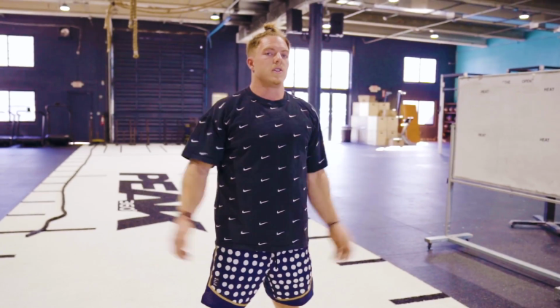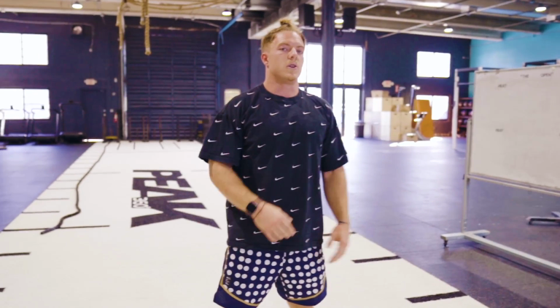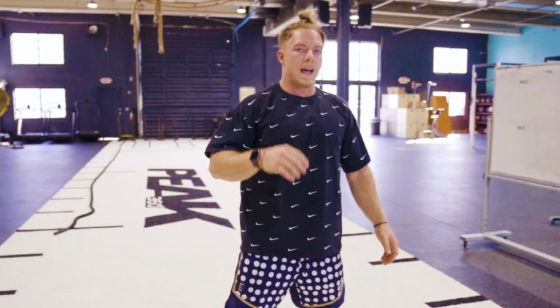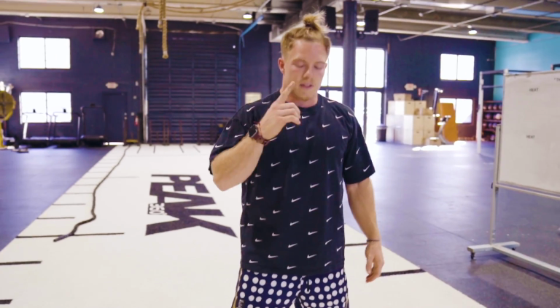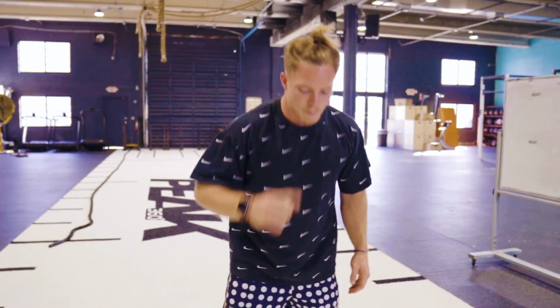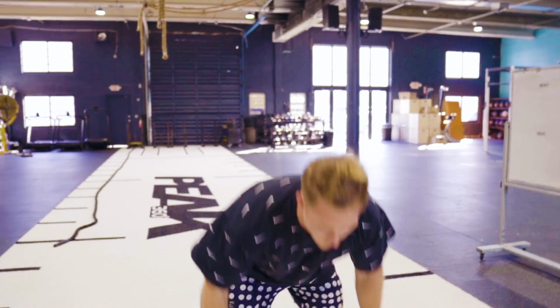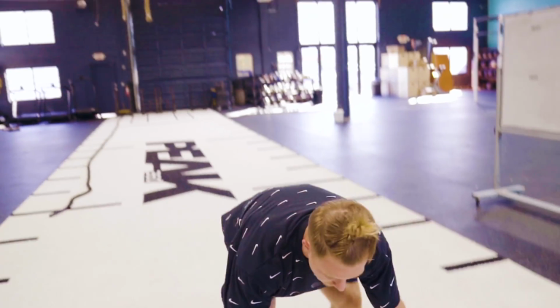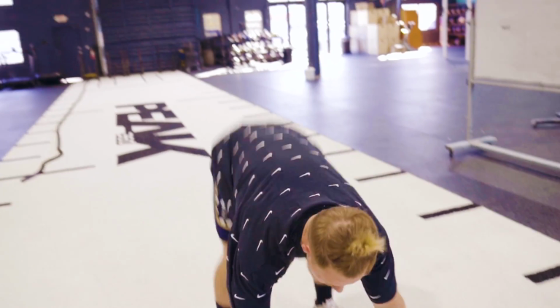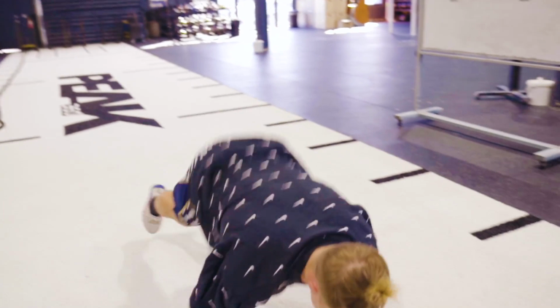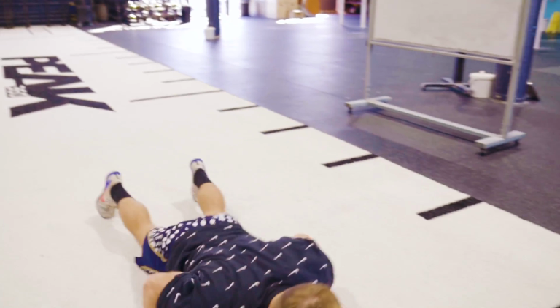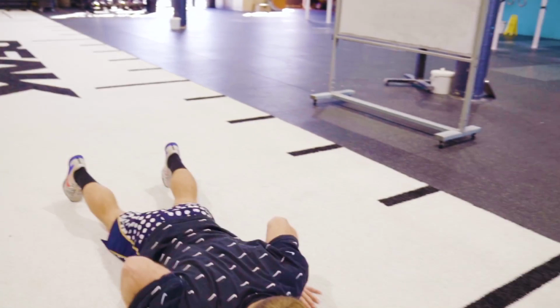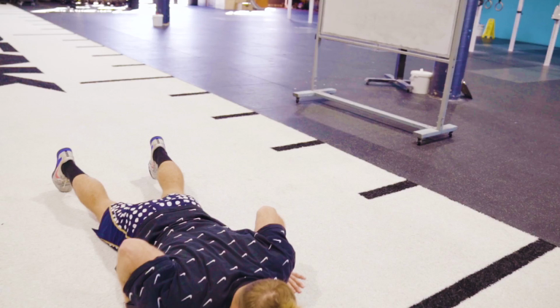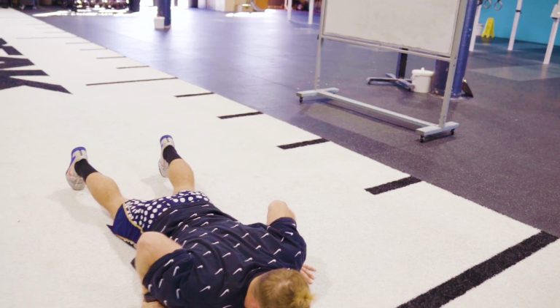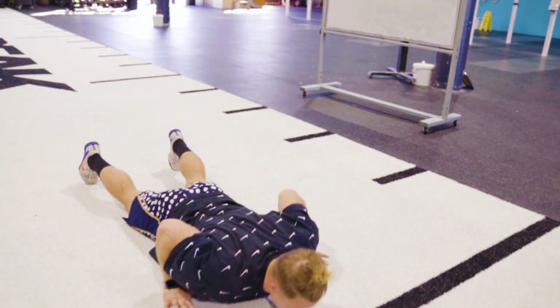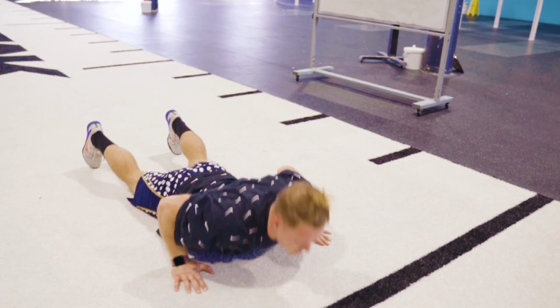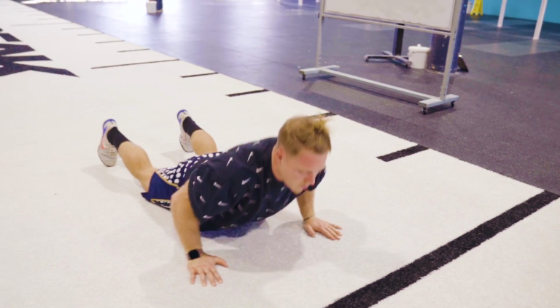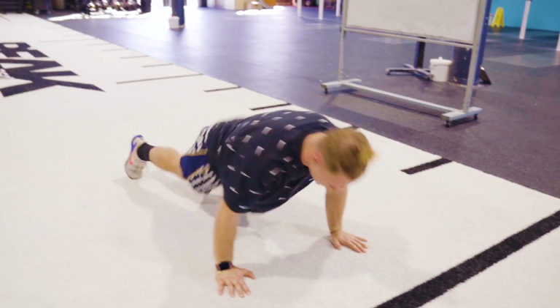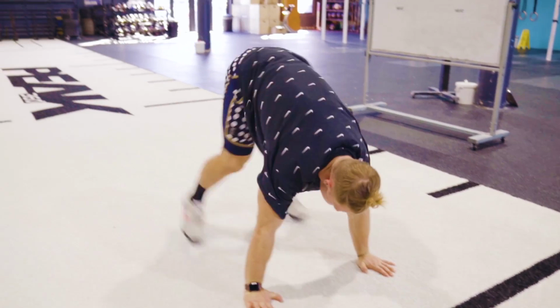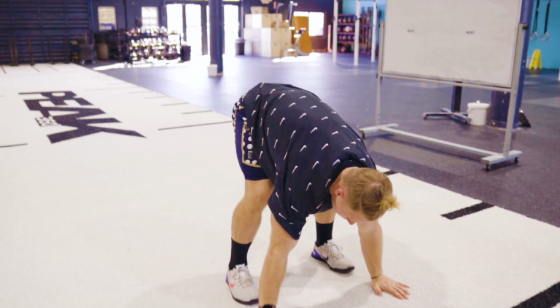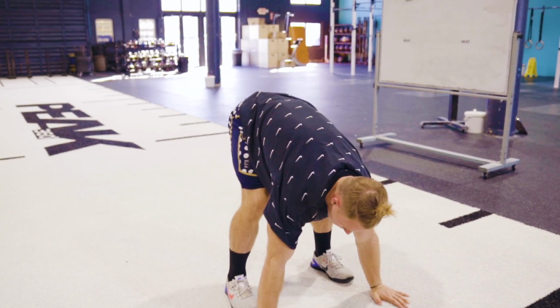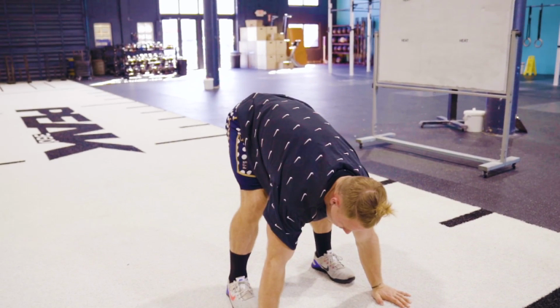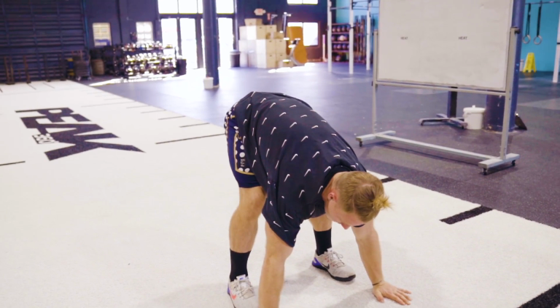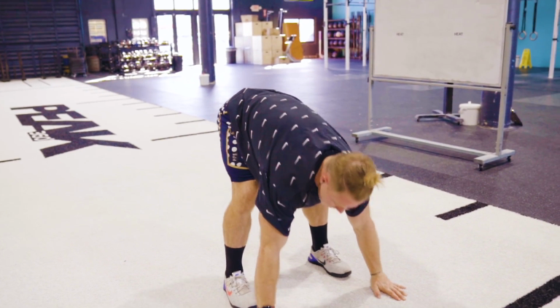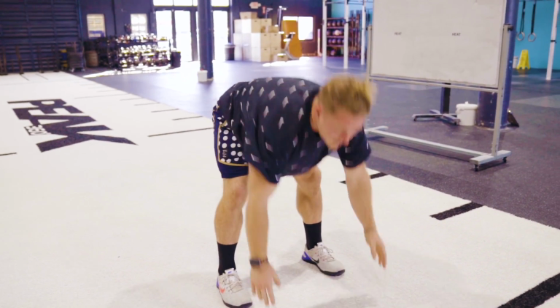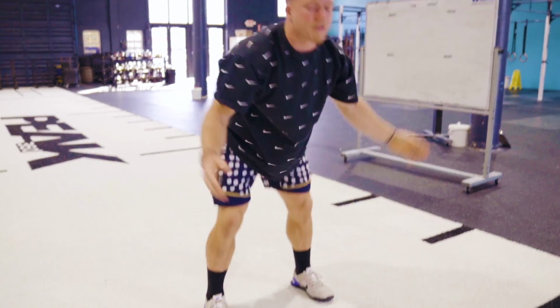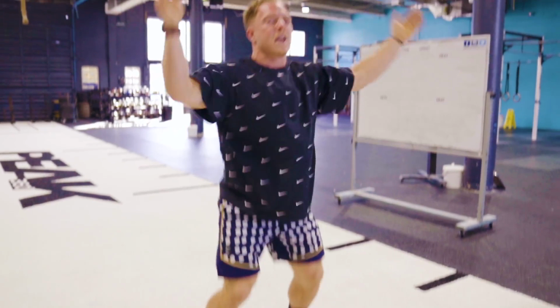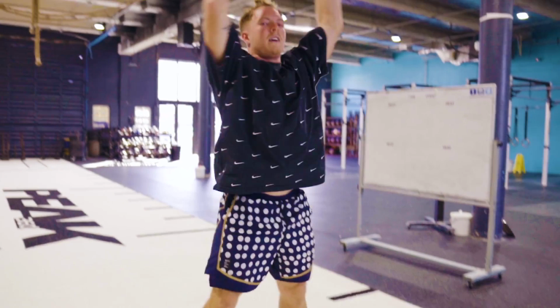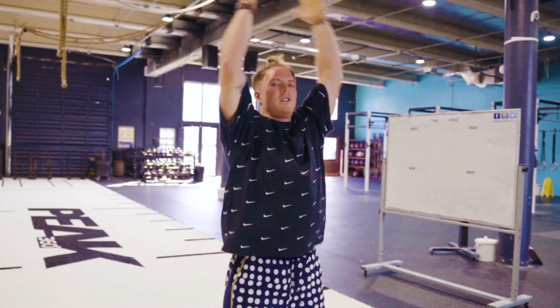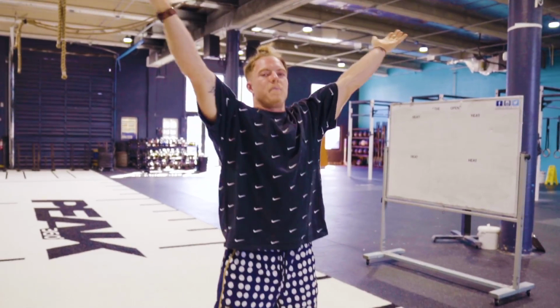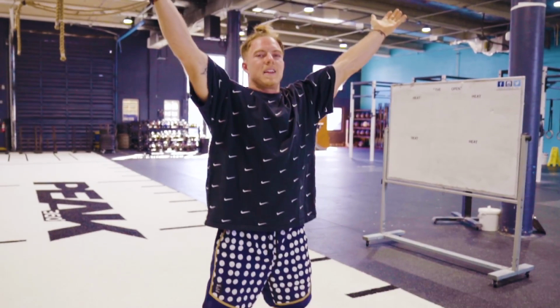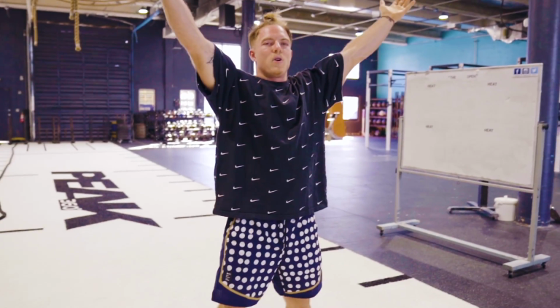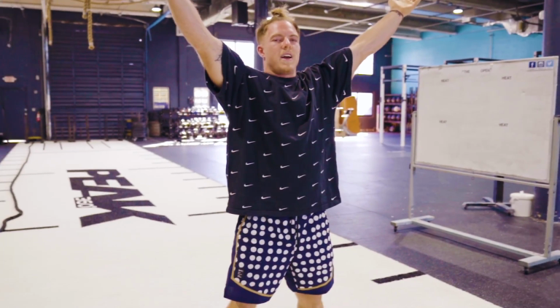So again, to recap: step one, get down to the ground; step two, jump your feet to your hands; step three, jump and clap overhead.